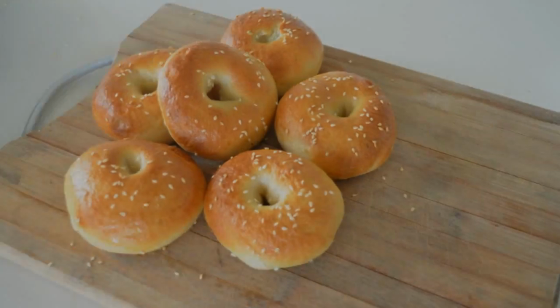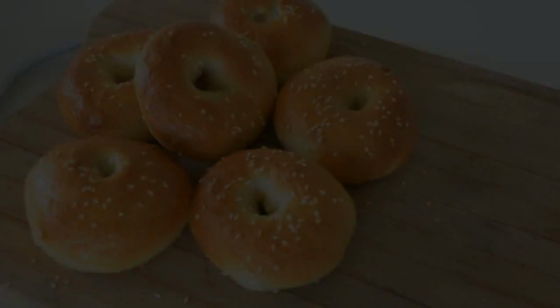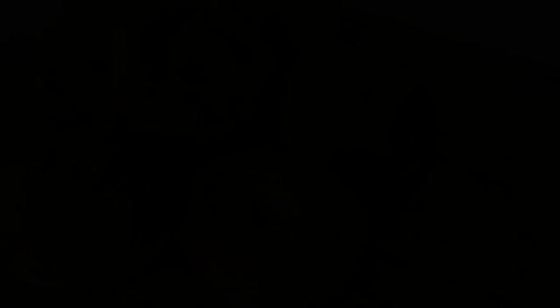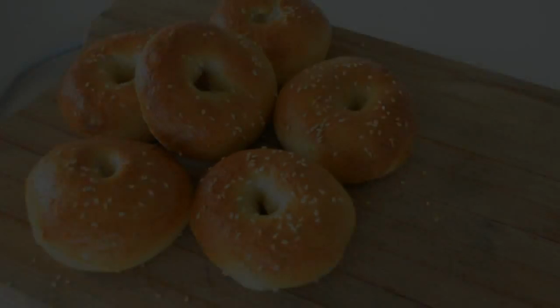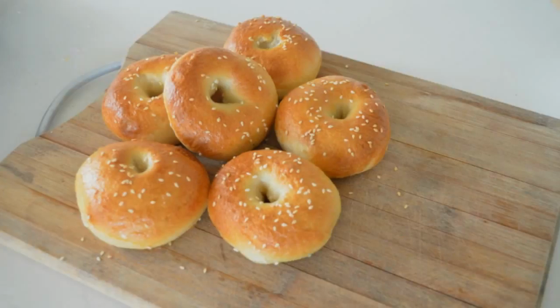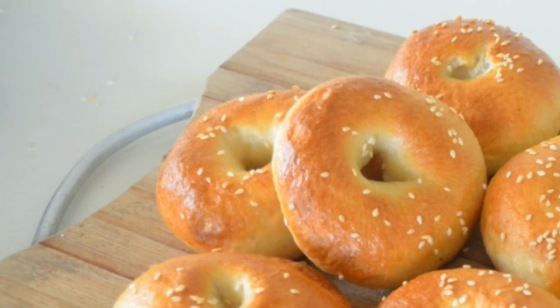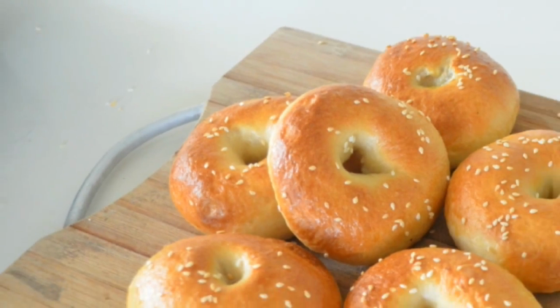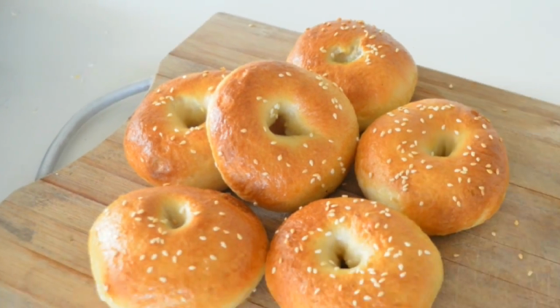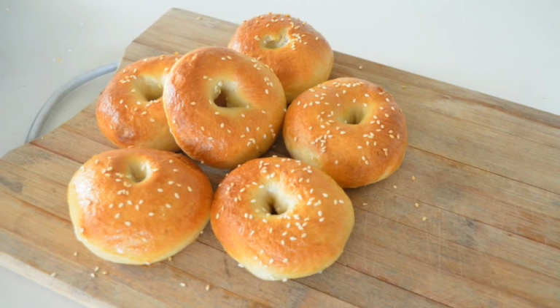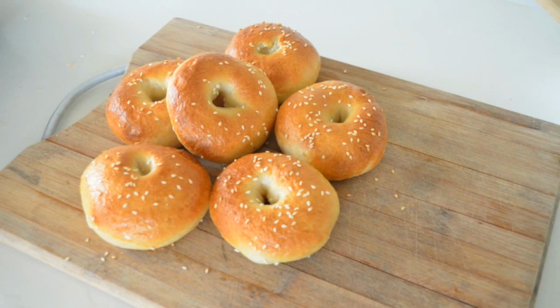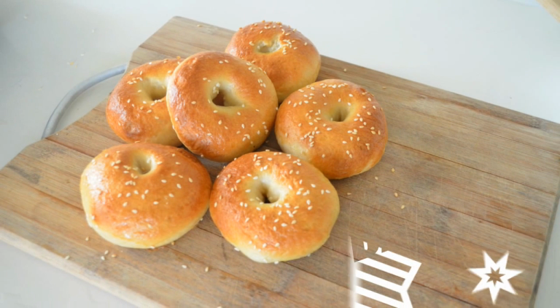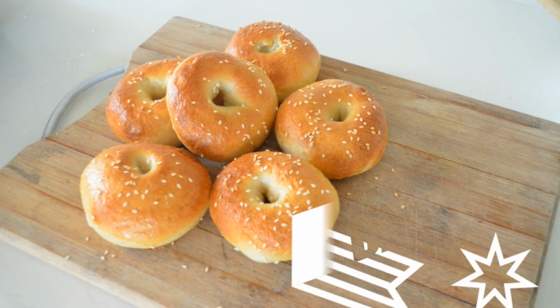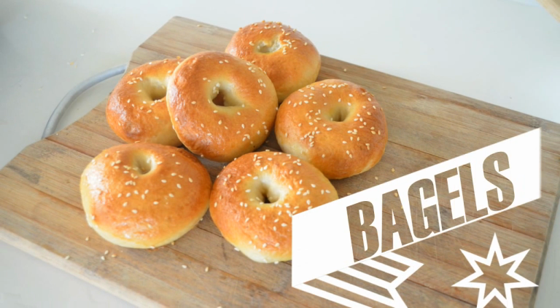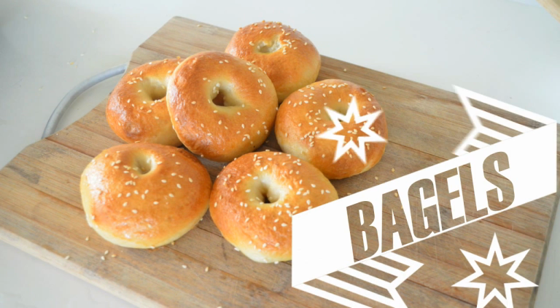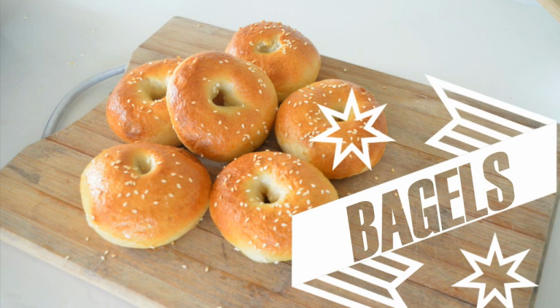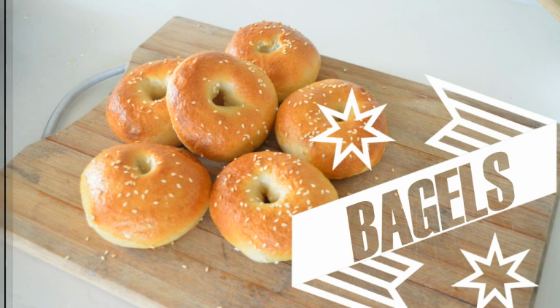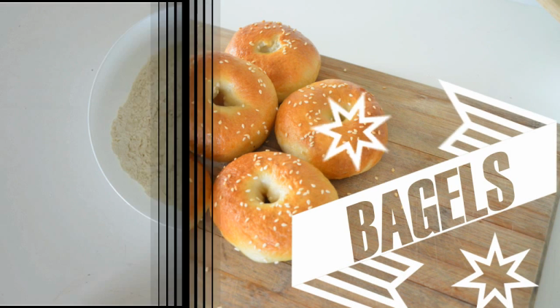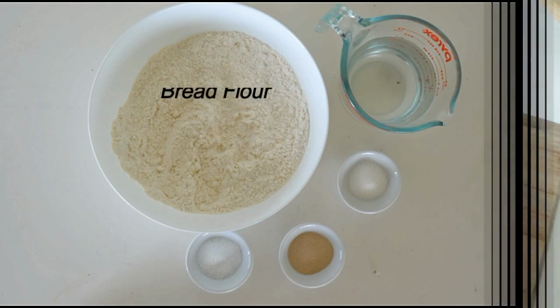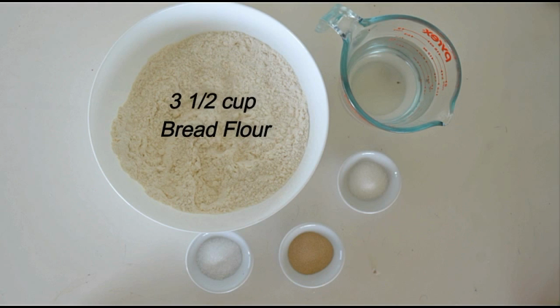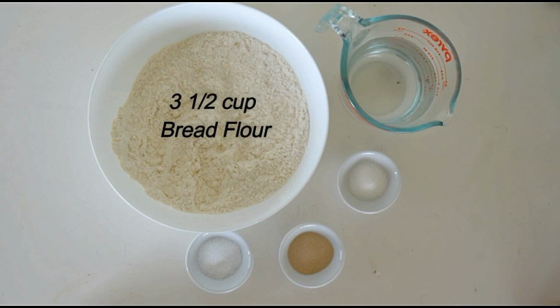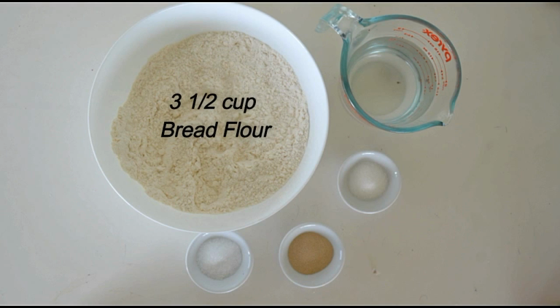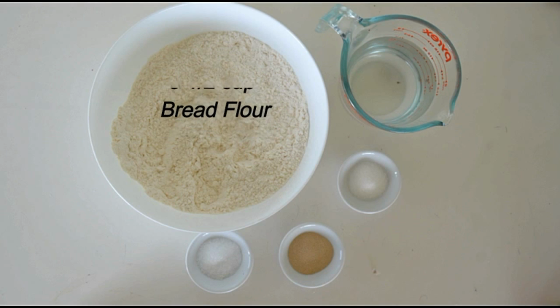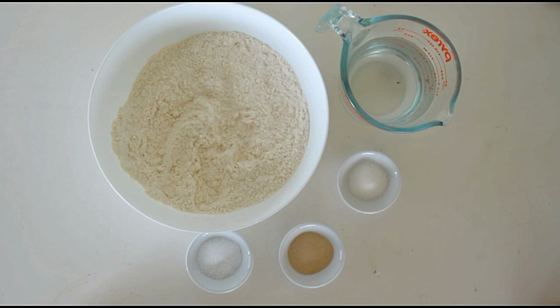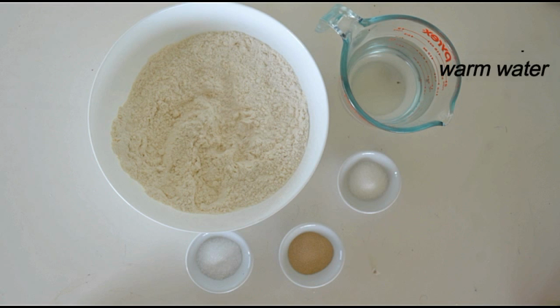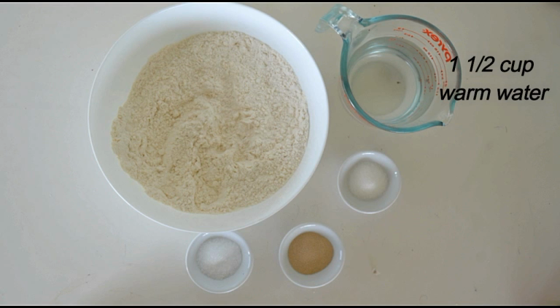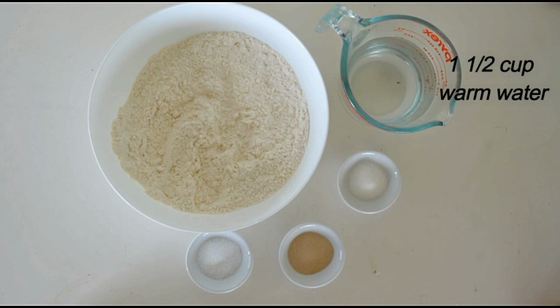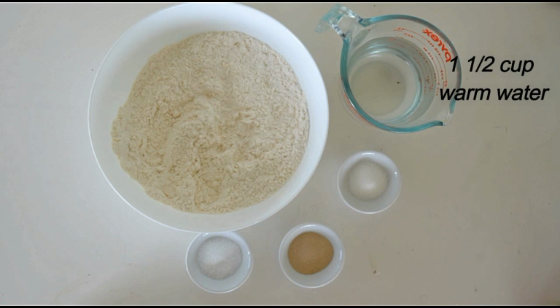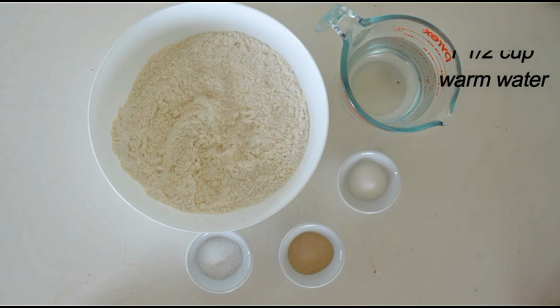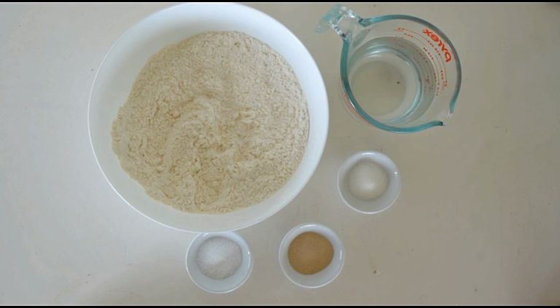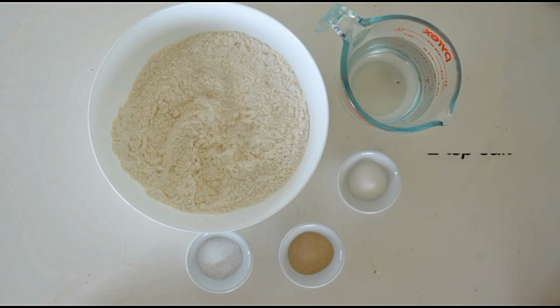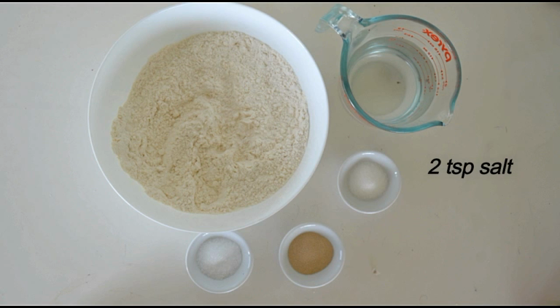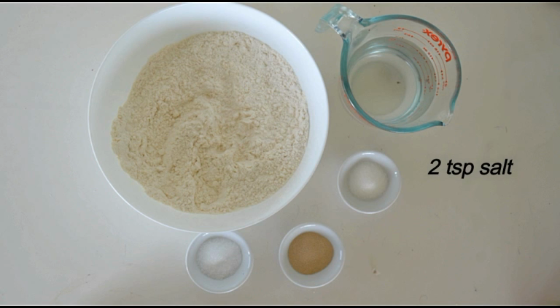Hi guys, welcome back to Easy Peasy Cooking. Today we're making bagels, let's get started. We need three and a half cups of bread flour, one and a half cup of warm water, two teaspoons